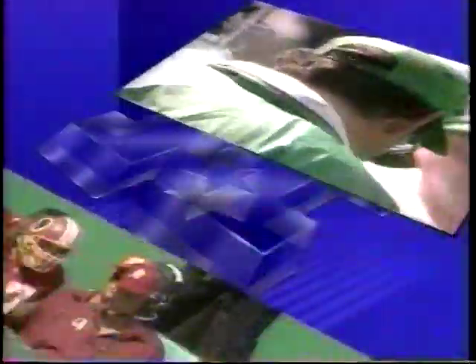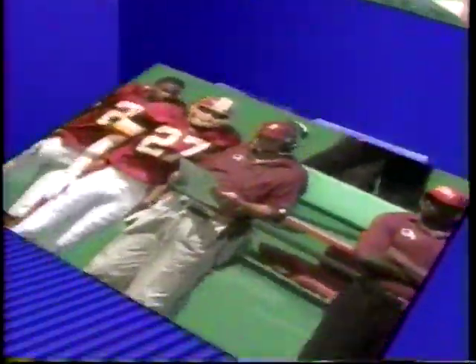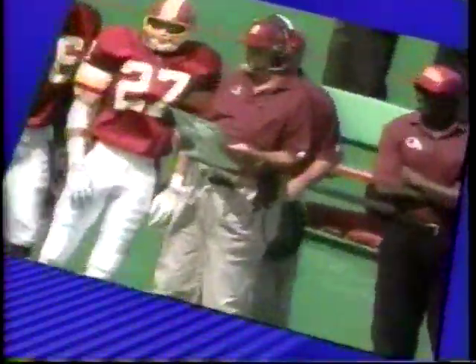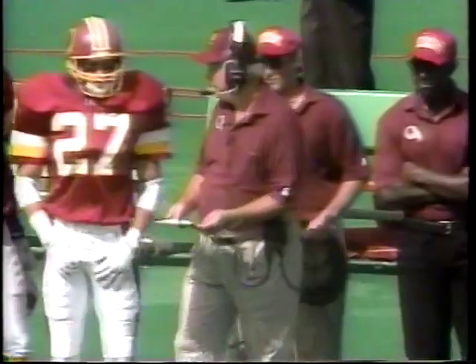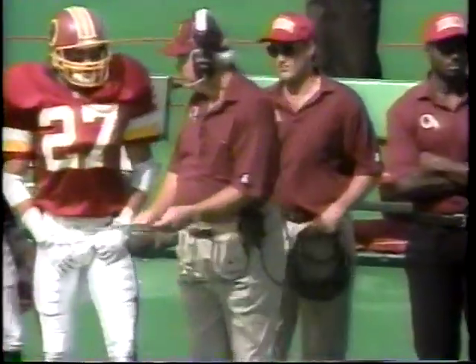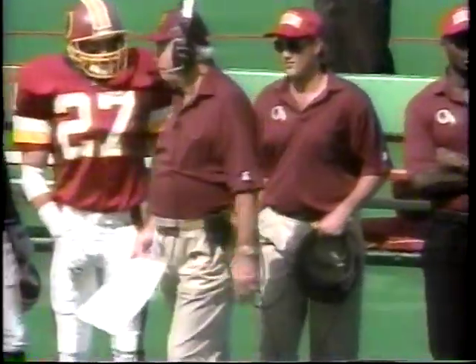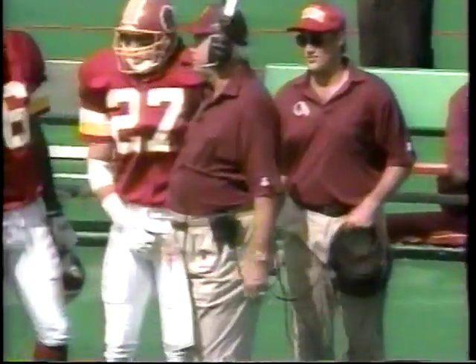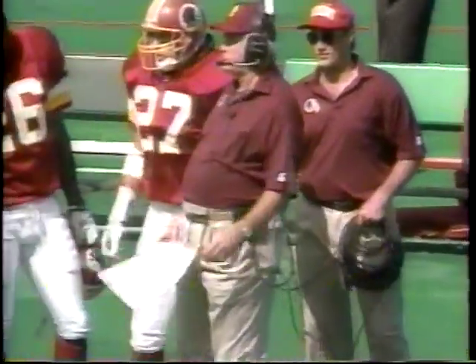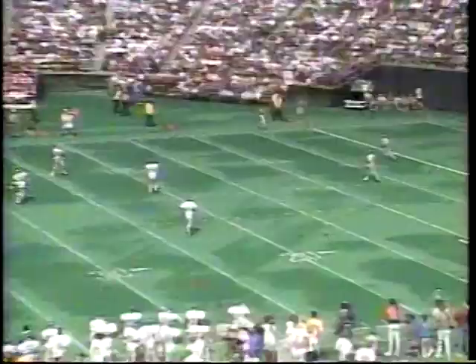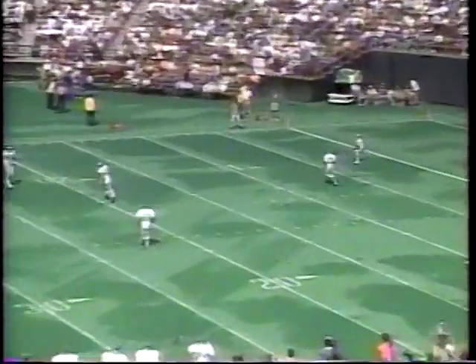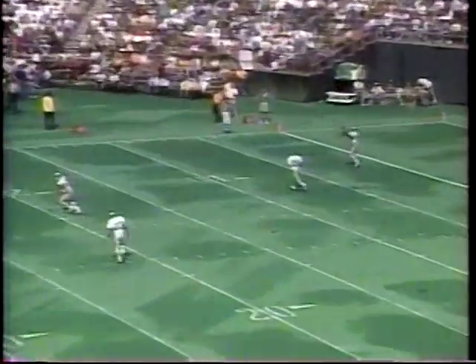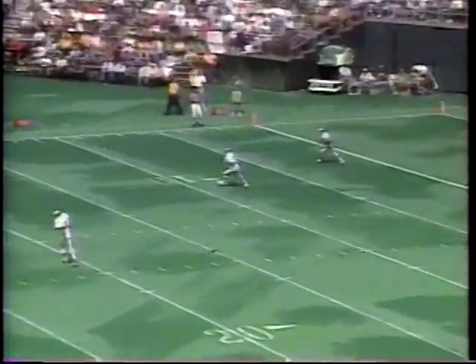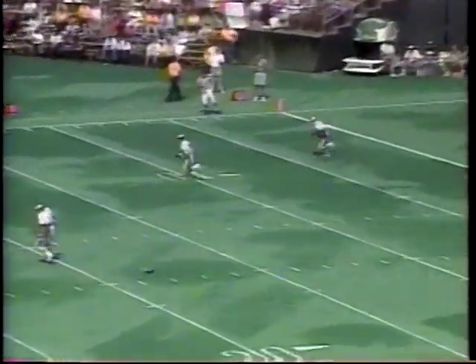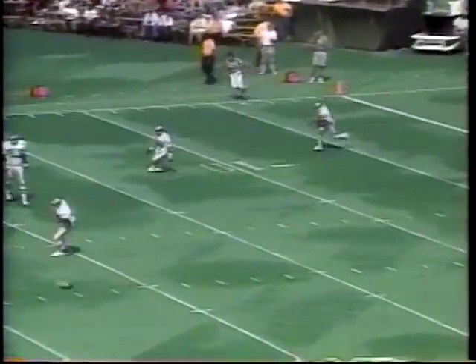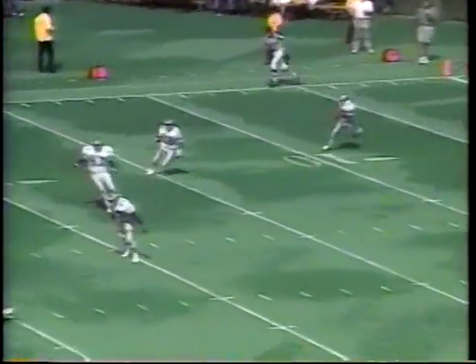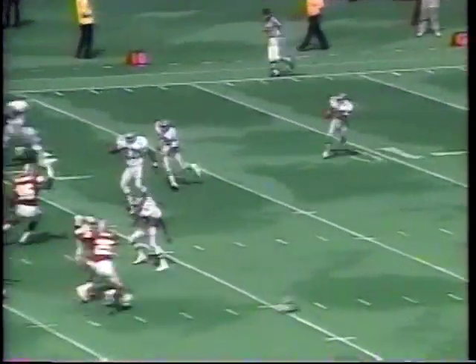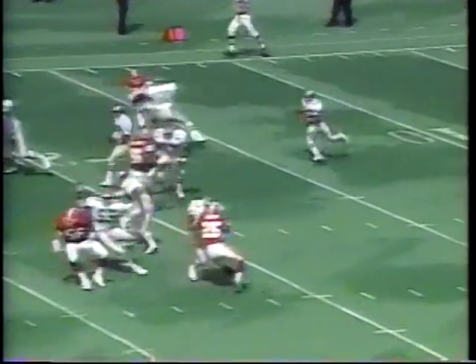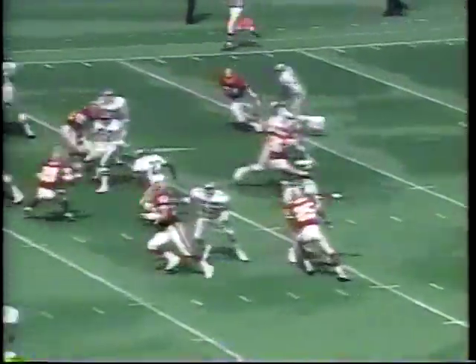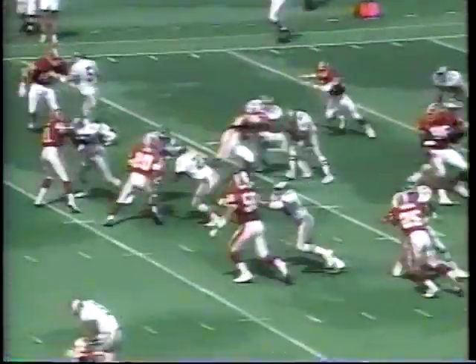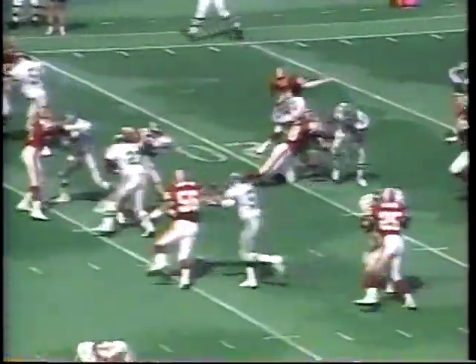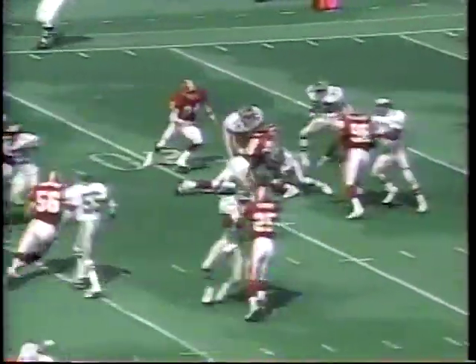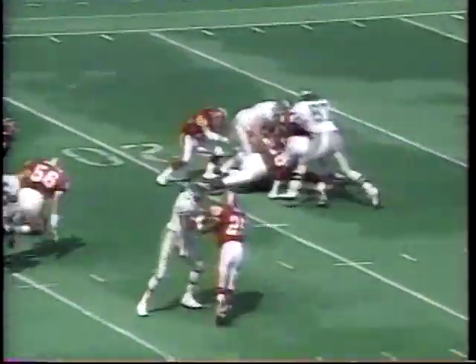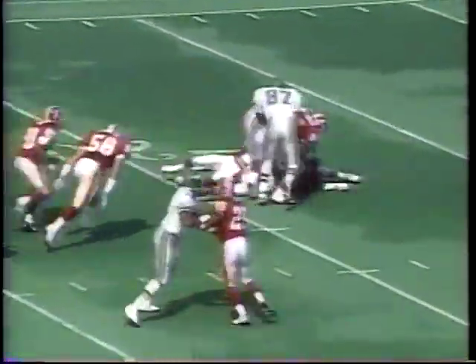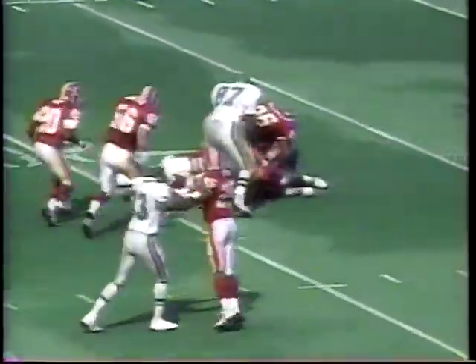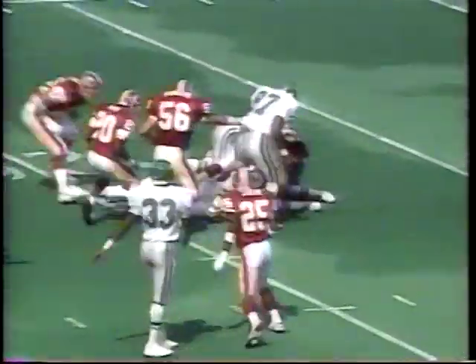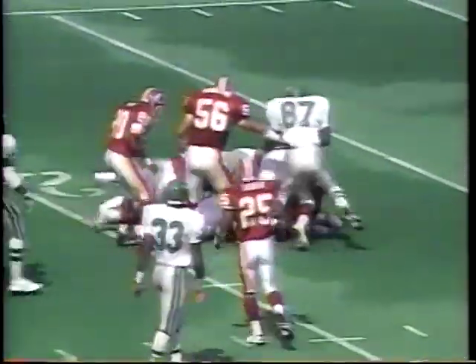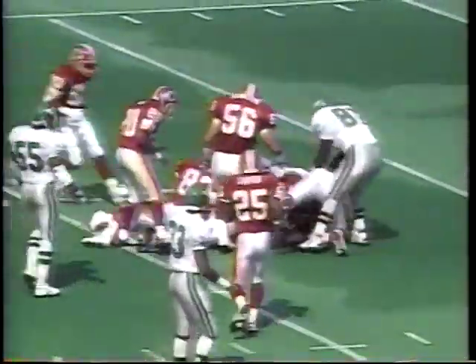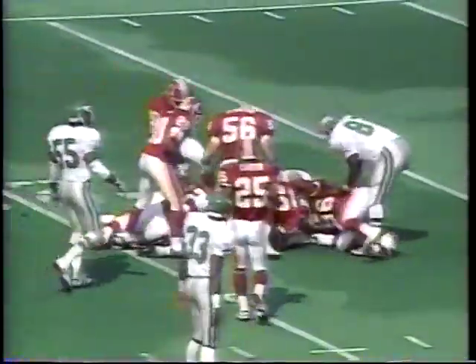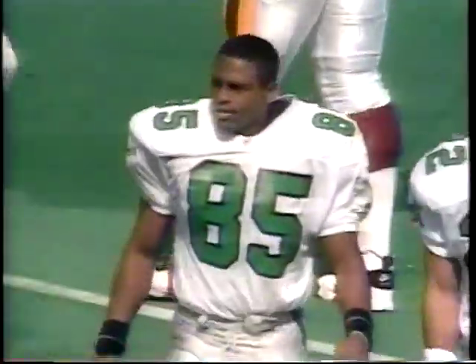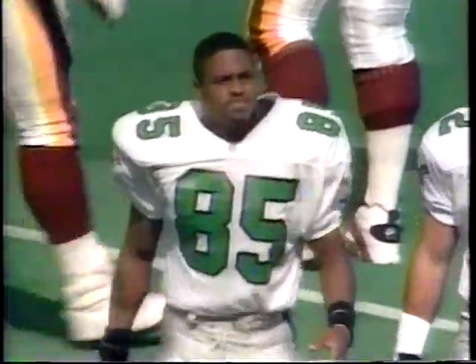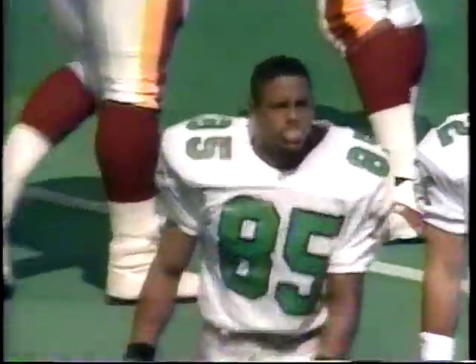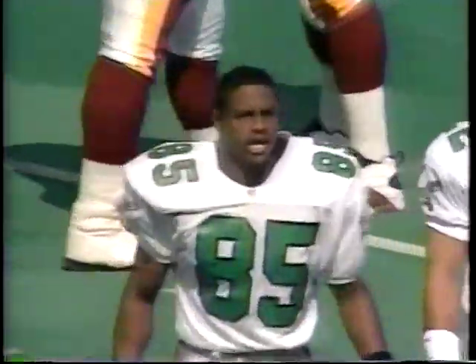Second half — some hitting? I guess so. Second half kickoff, Jeff Sidner is on the return. Watch James Jenkins. Boom! It's a fumble, and the Skins recover at the bottom of the pile. Sidner upset.